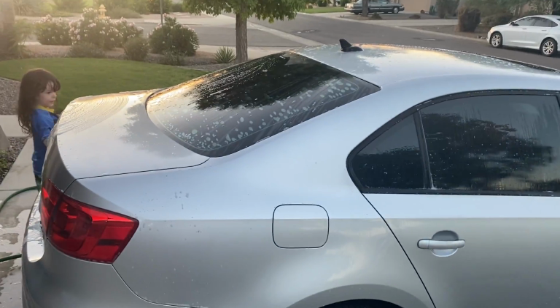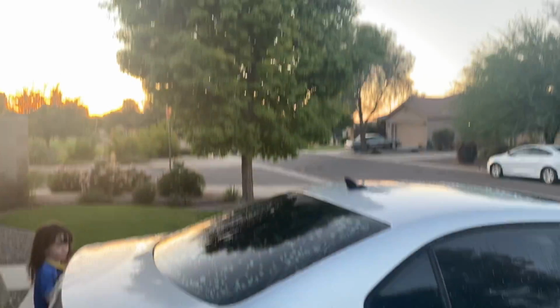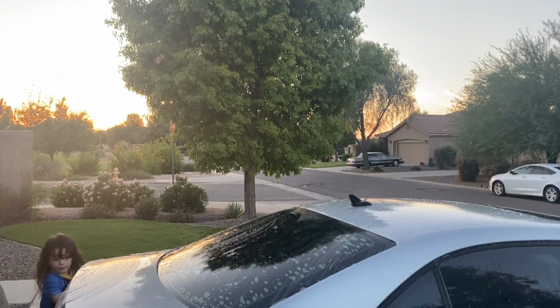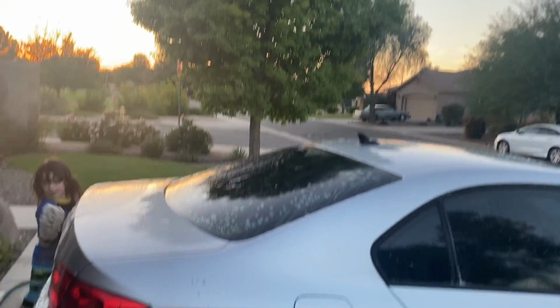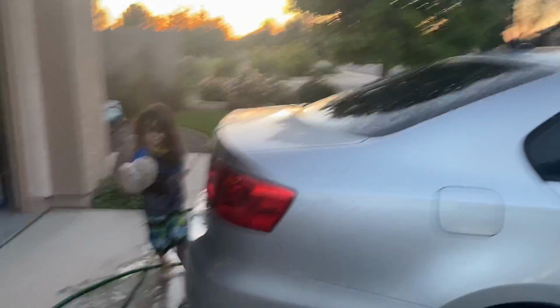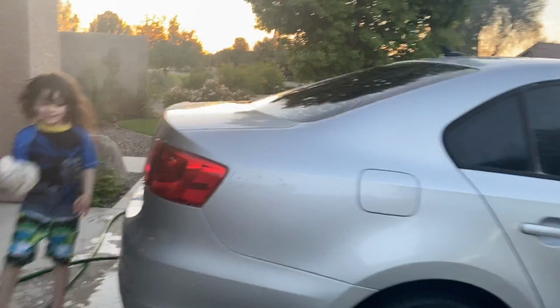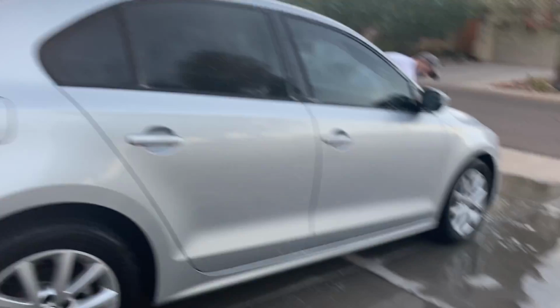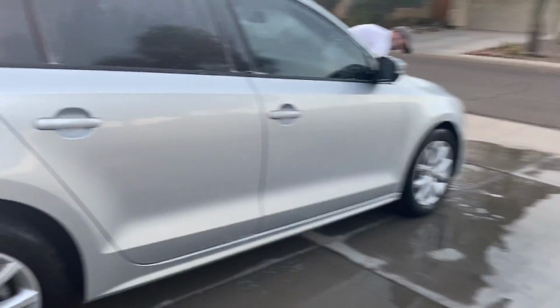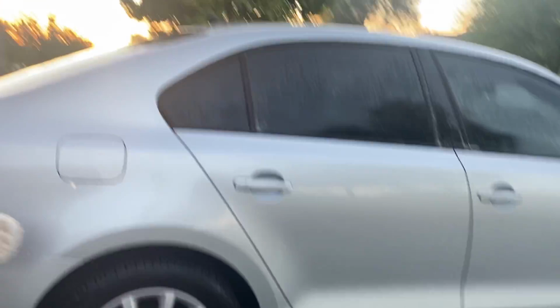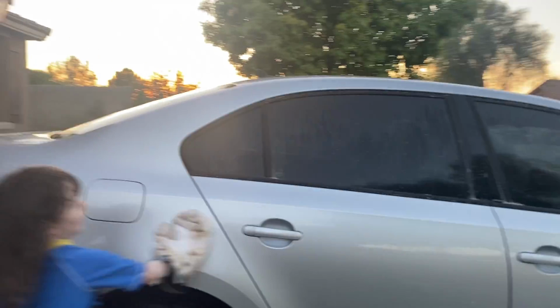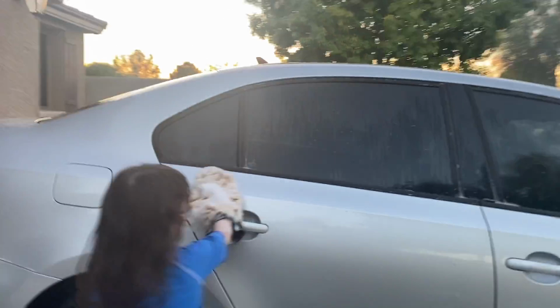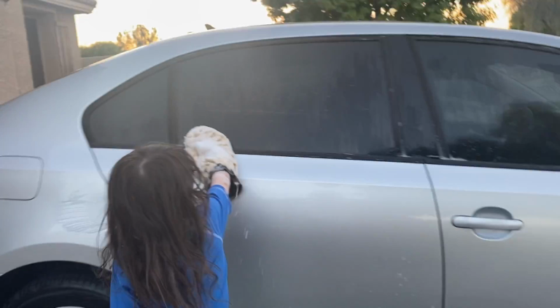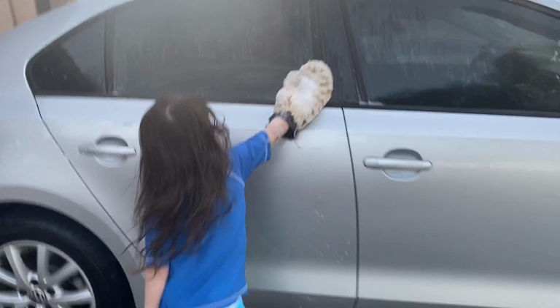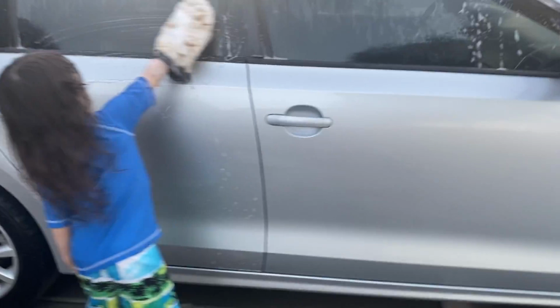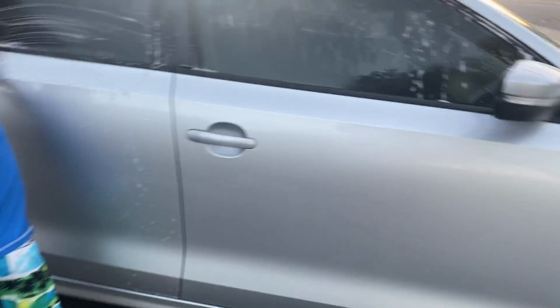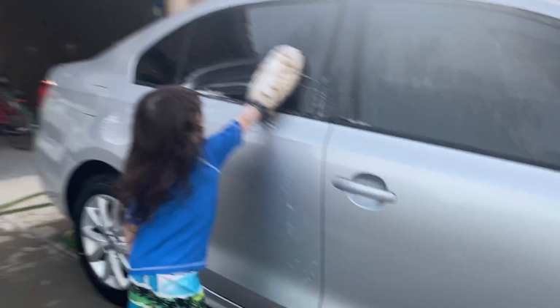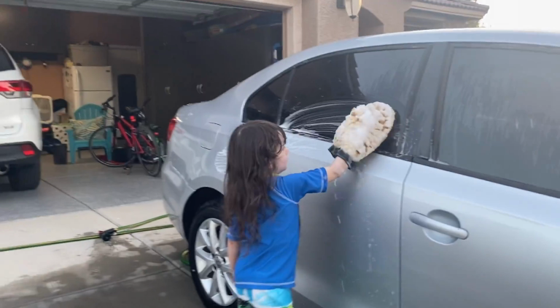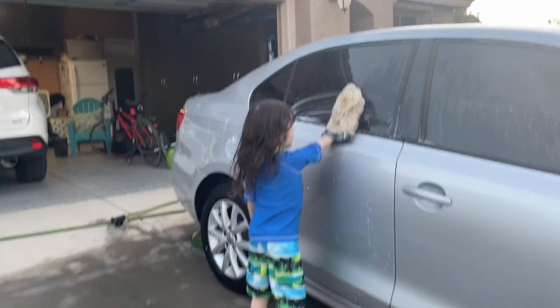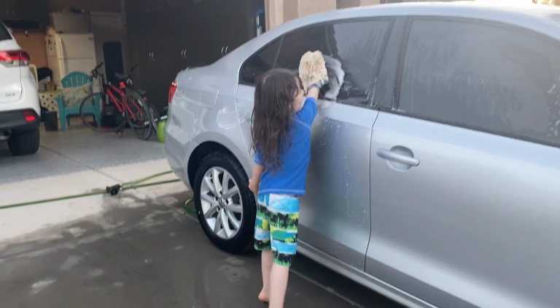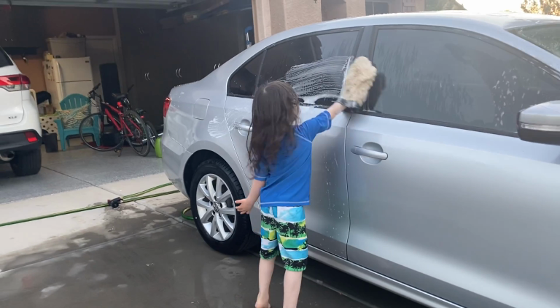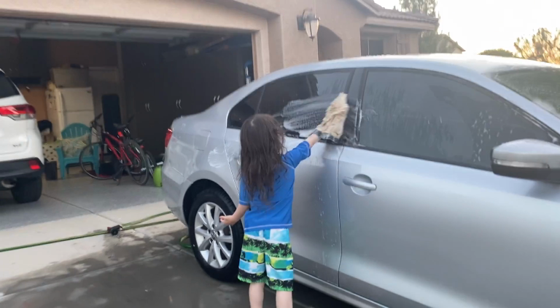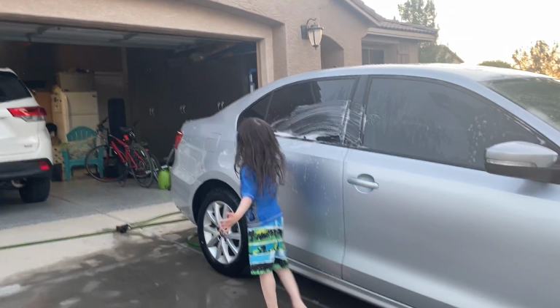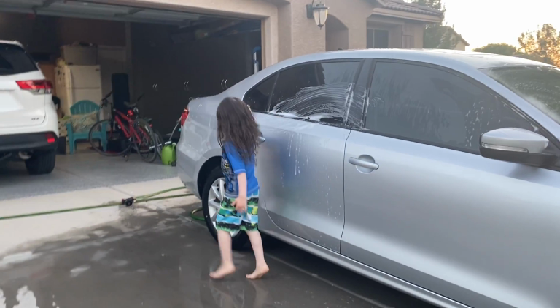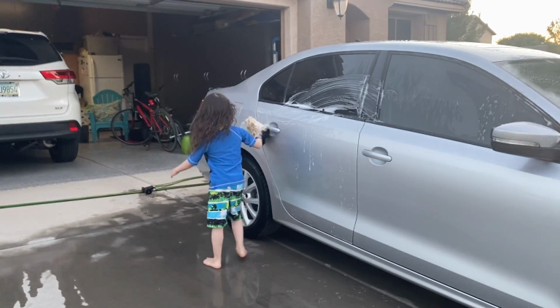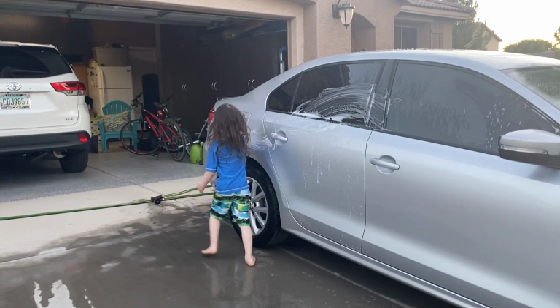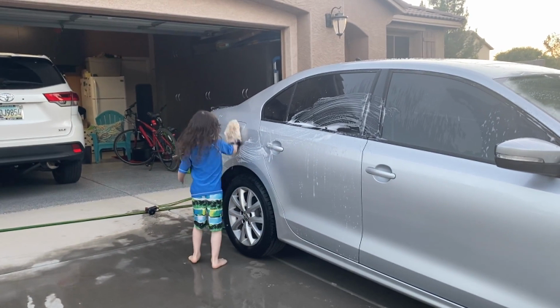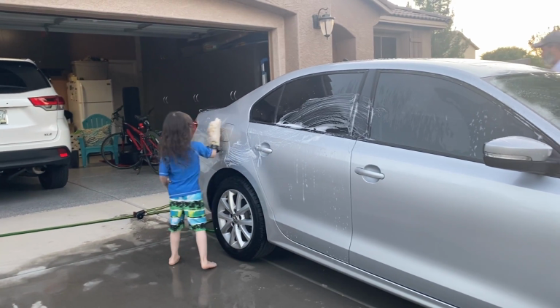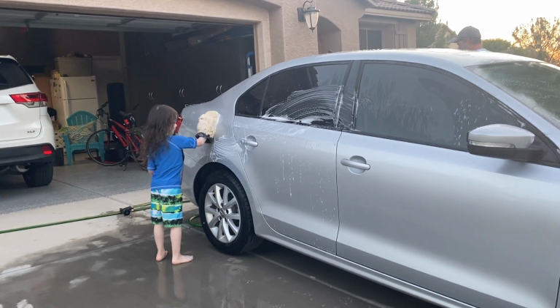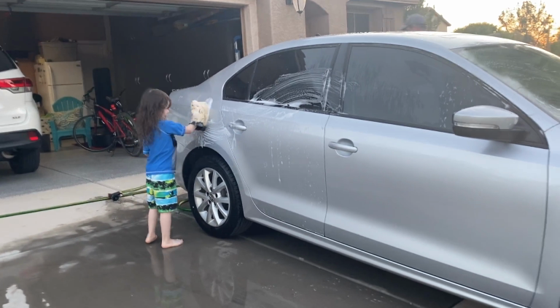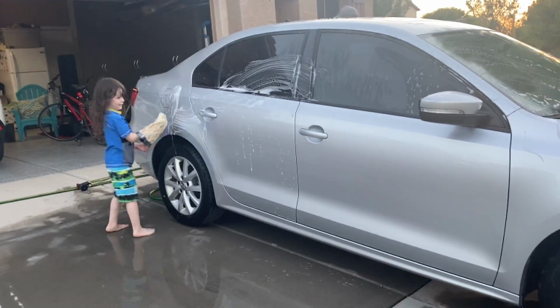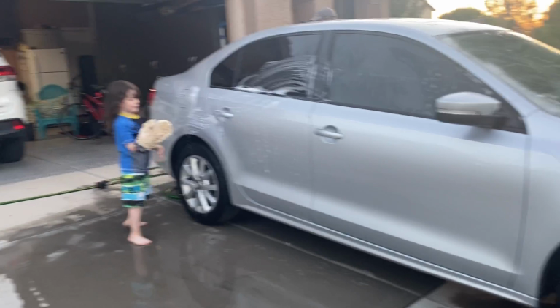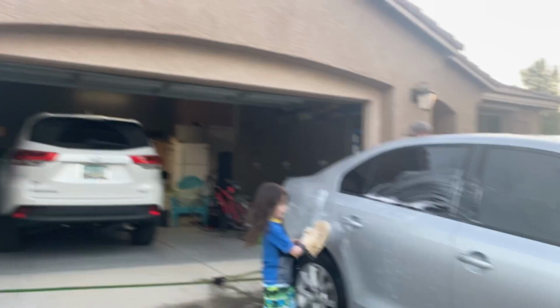That's how you do it. See this? See that? See that? I'm helping Daddy because you asked me to.